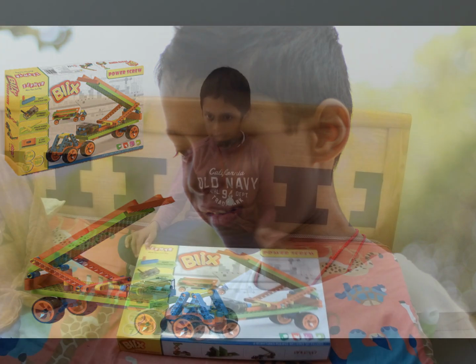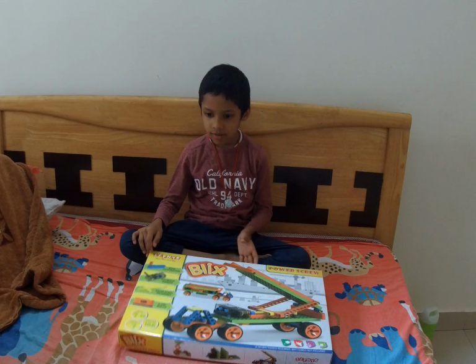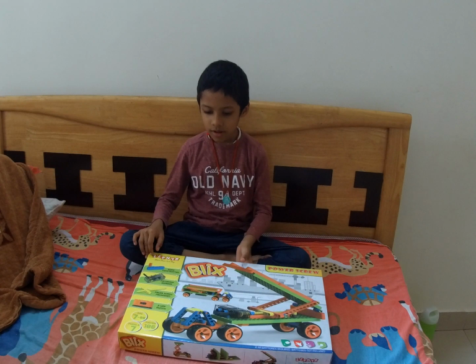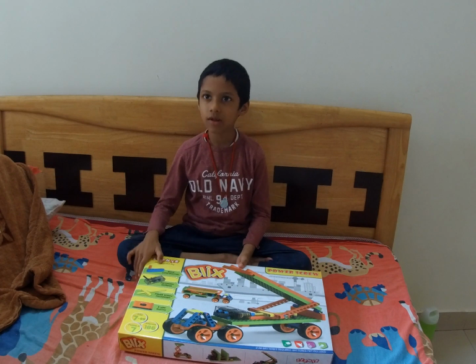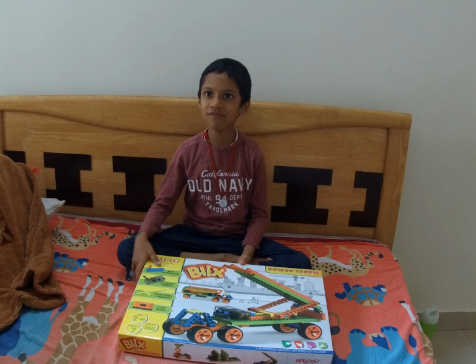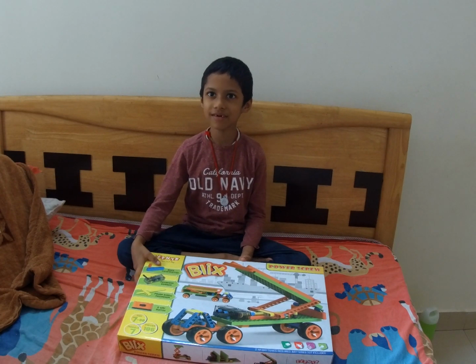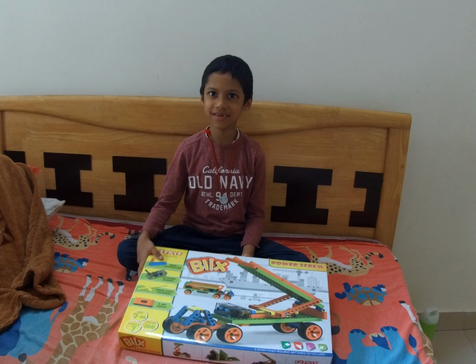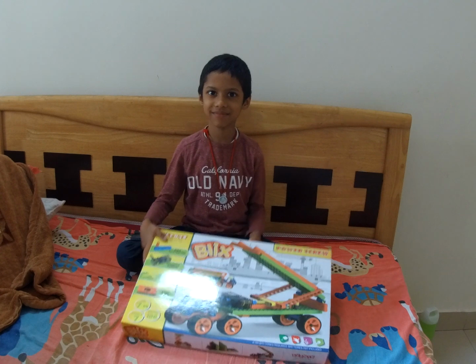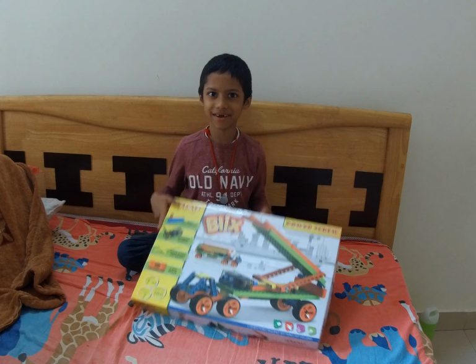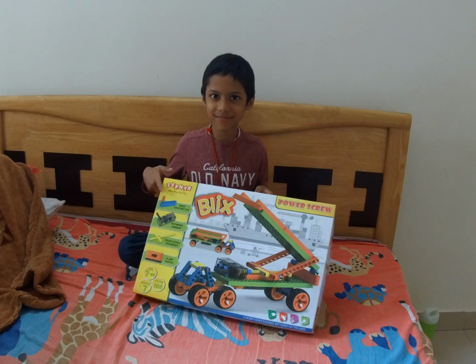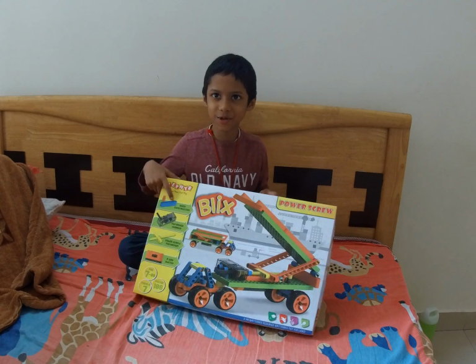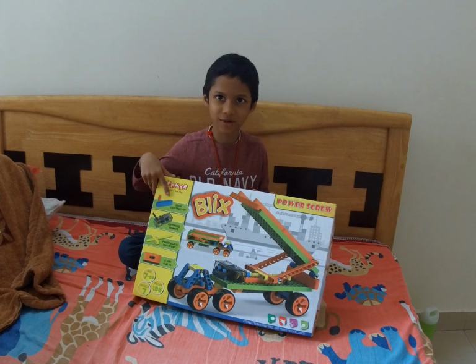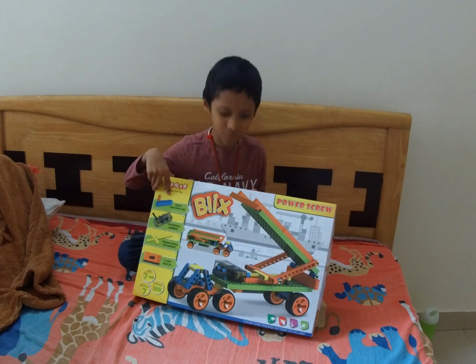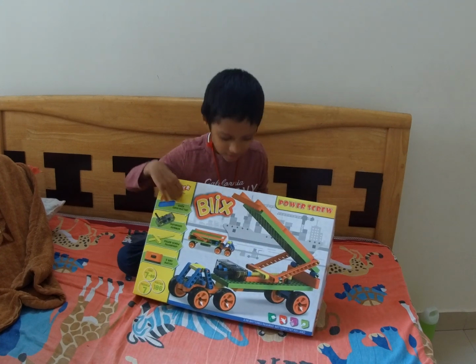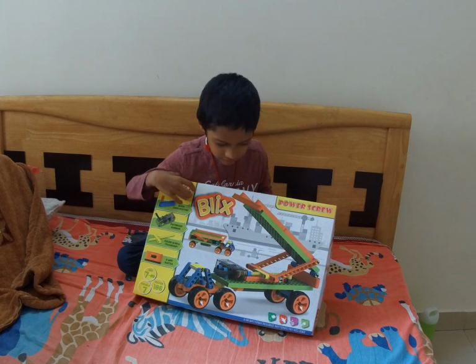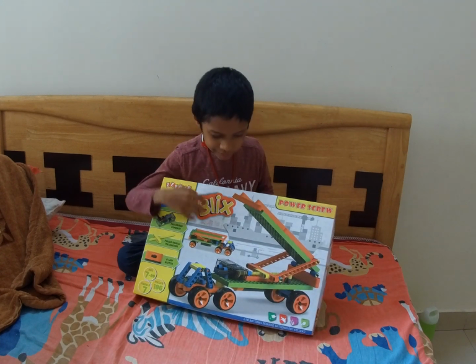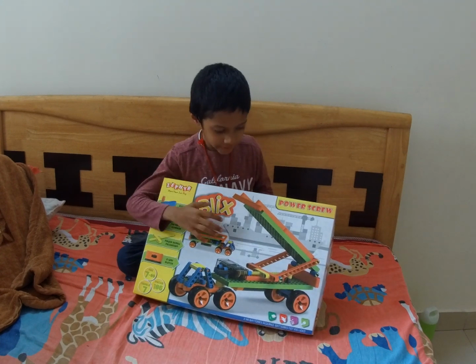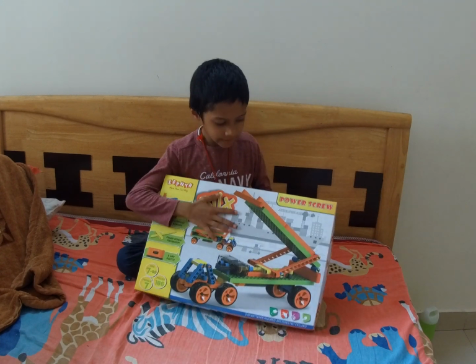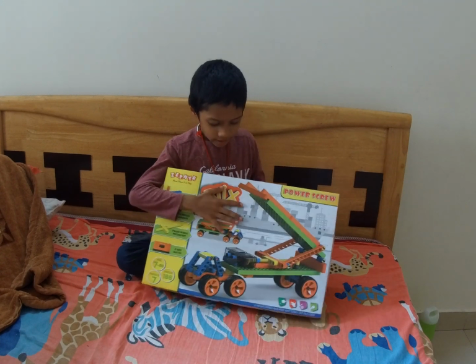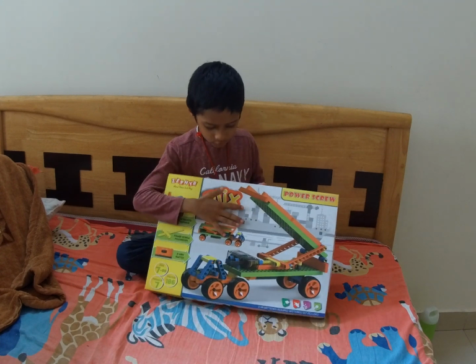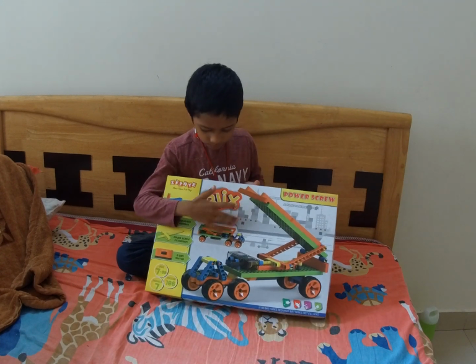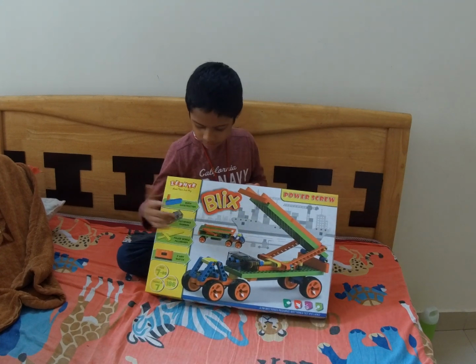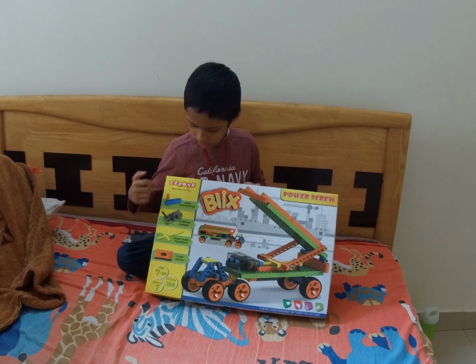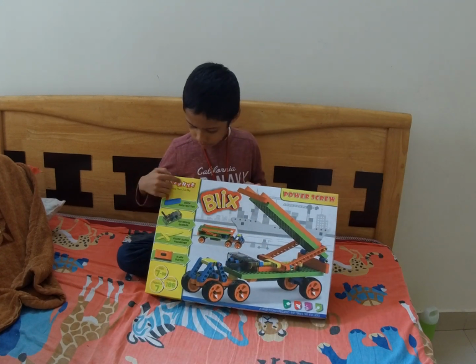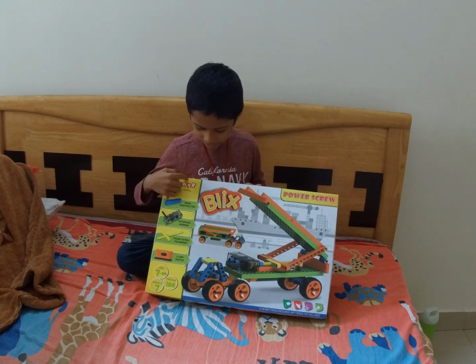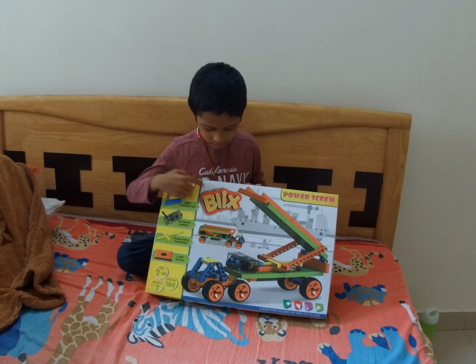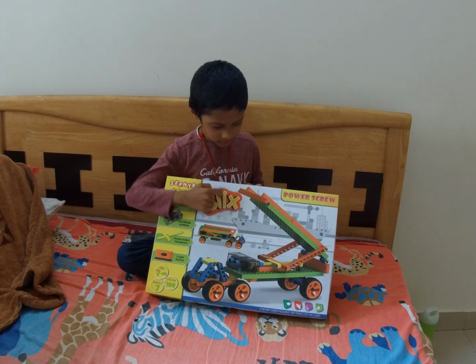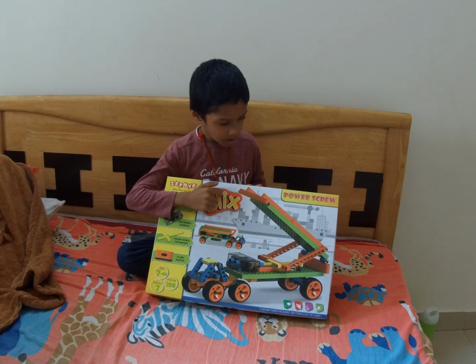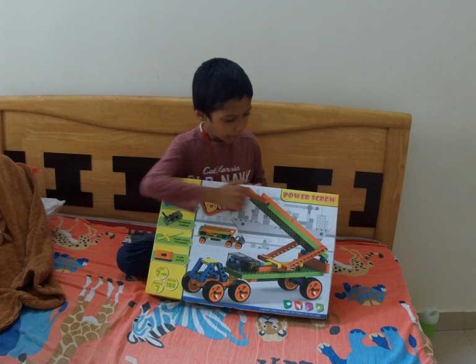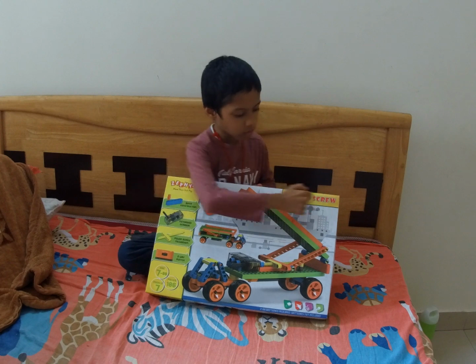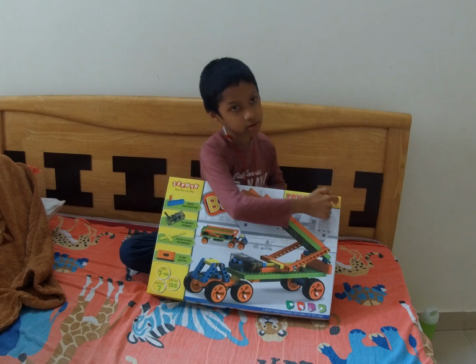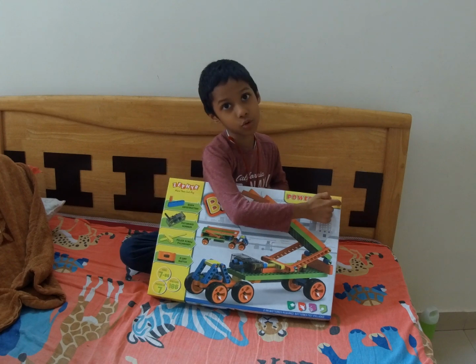Hello friends, my name is Vishwa. Today I am going to build Blake's power screw.